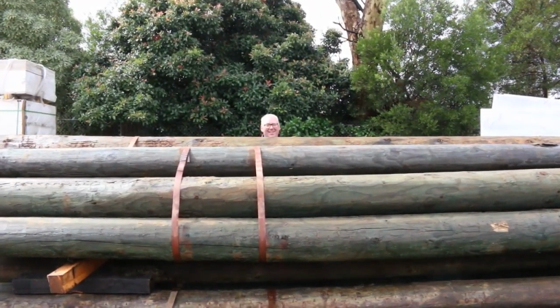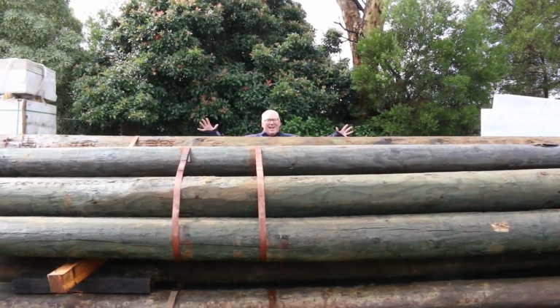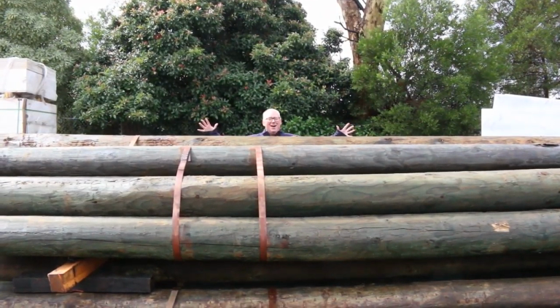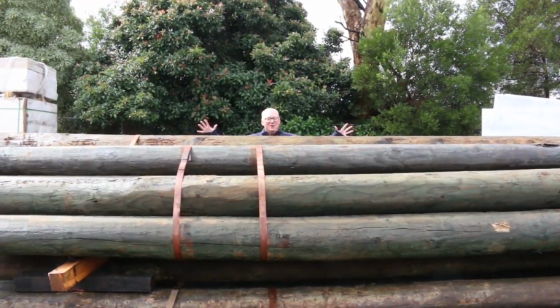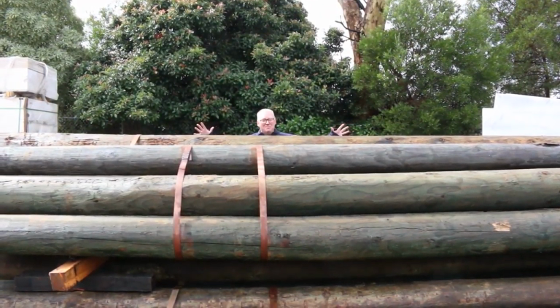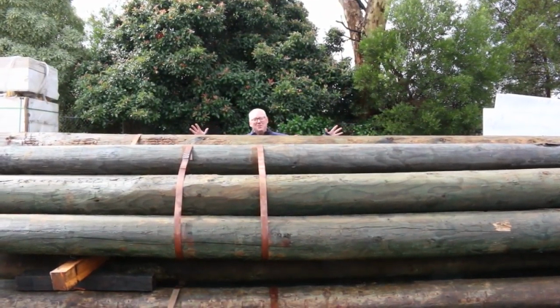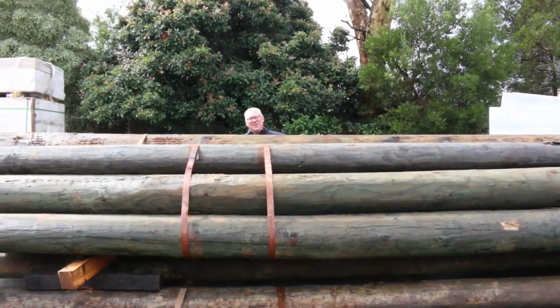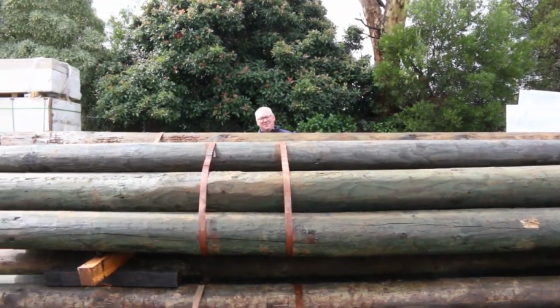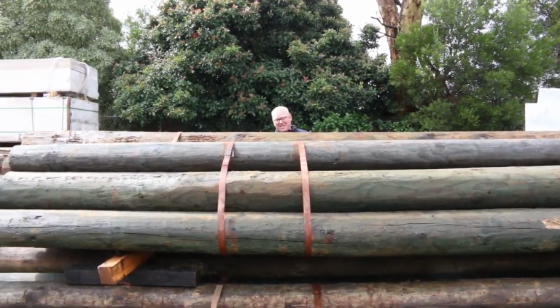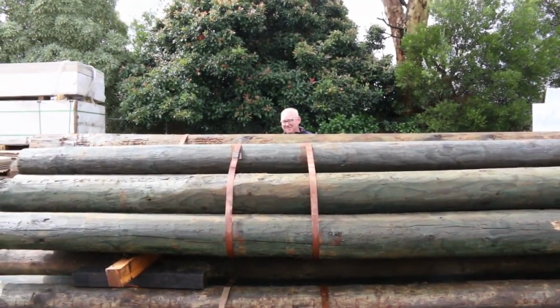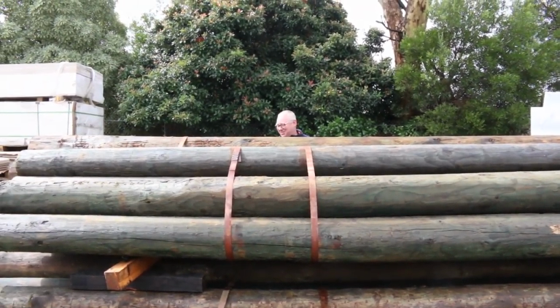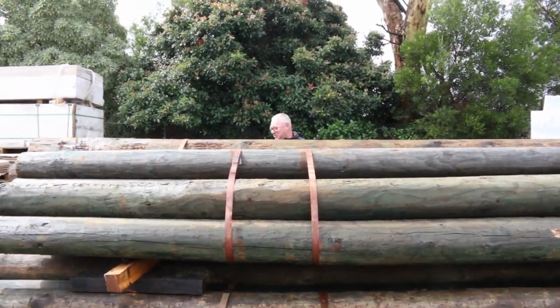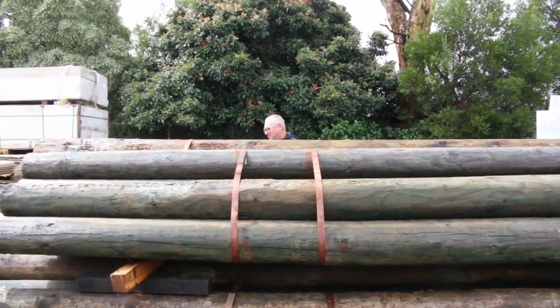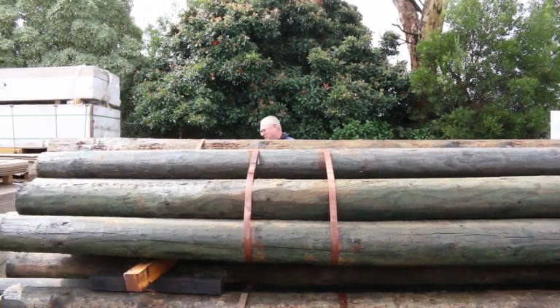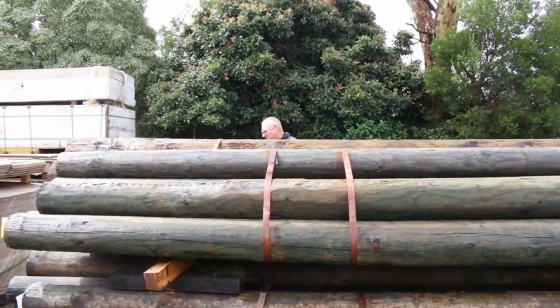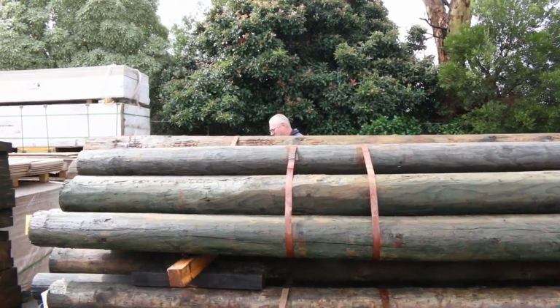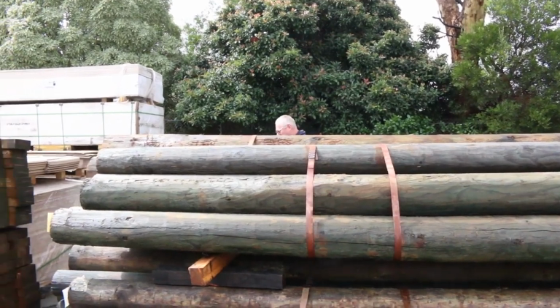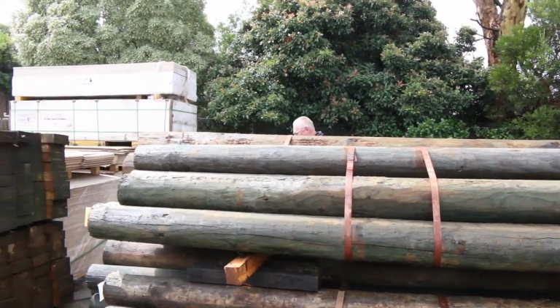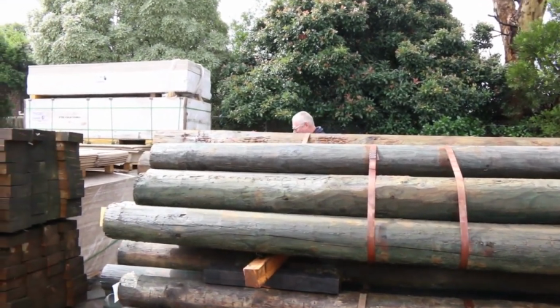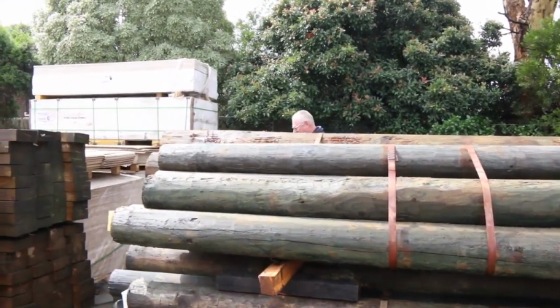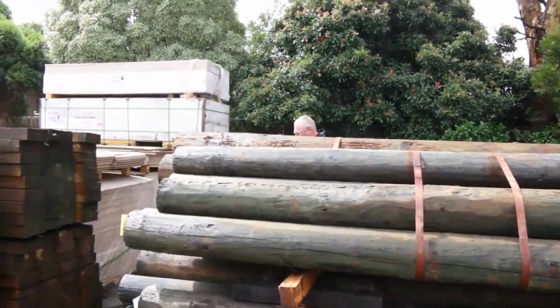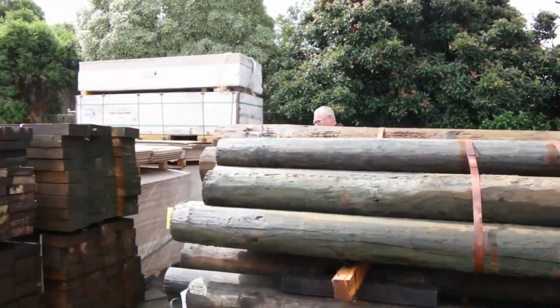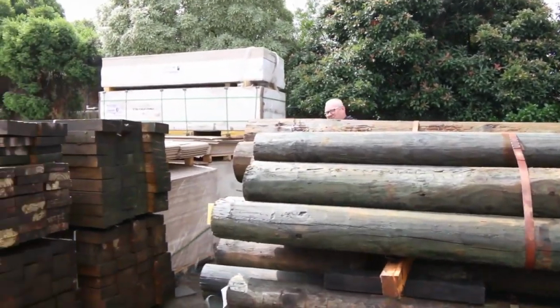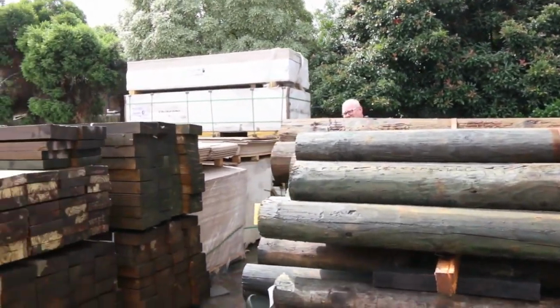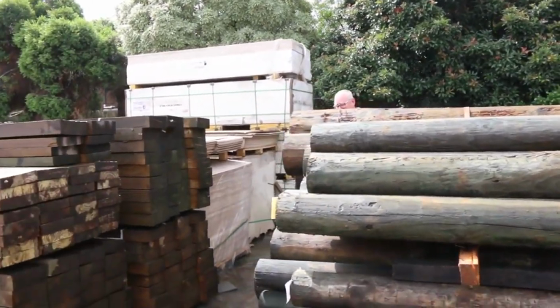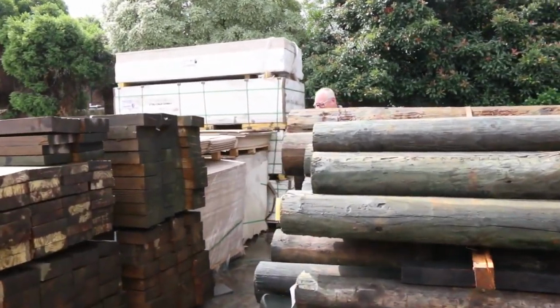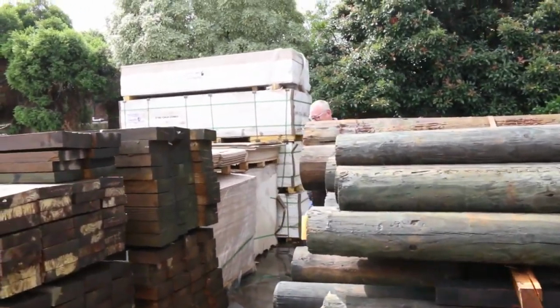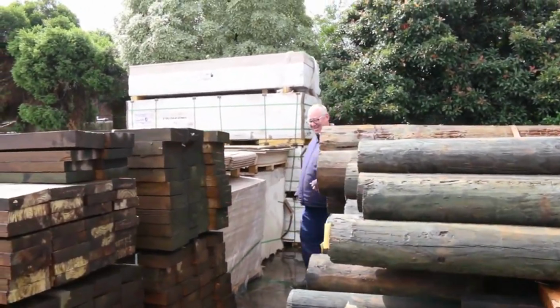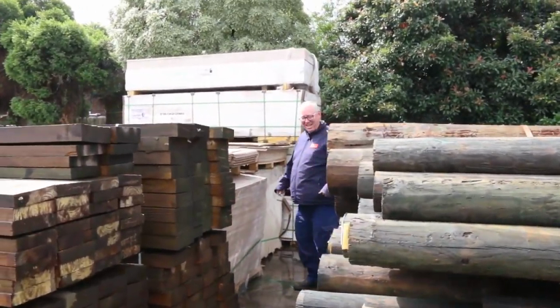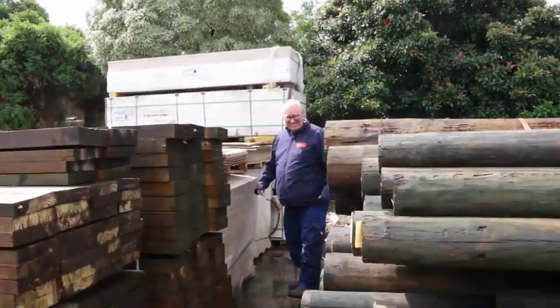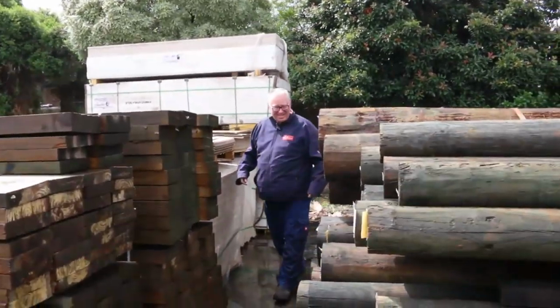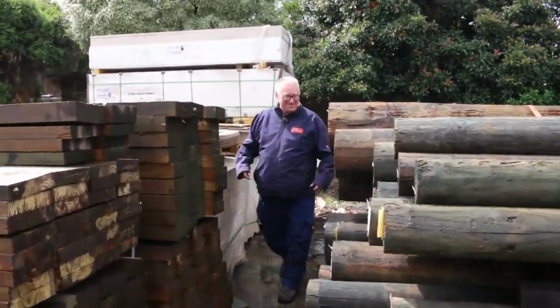Hello! Michael from Fowler's here once again. Tuesday afternoon preview for tomorrow's auction, Wednesday the 19th of Feb 2019 at 10am.